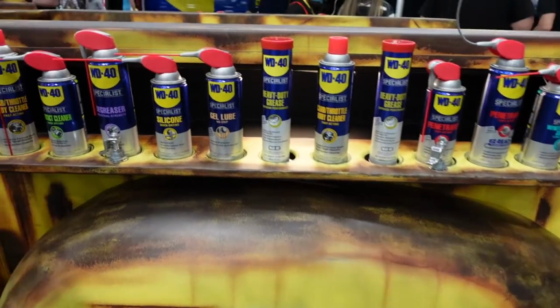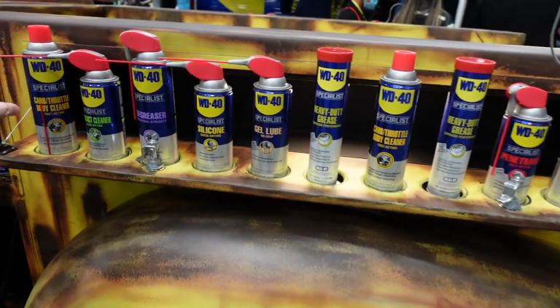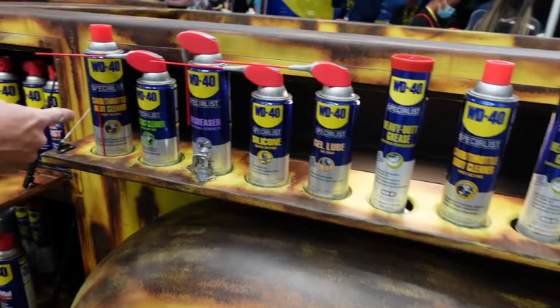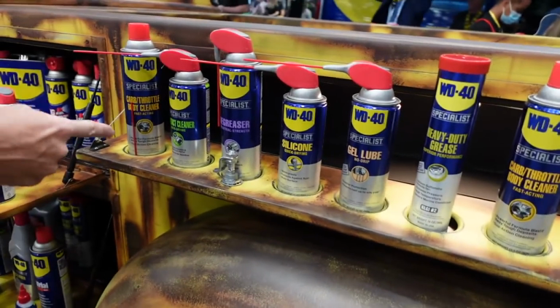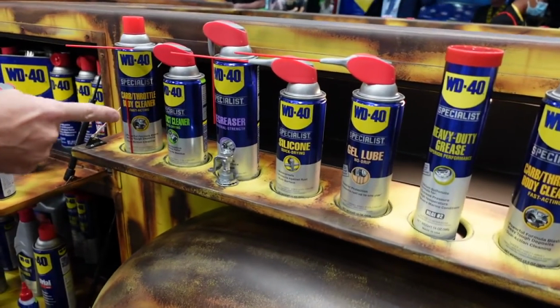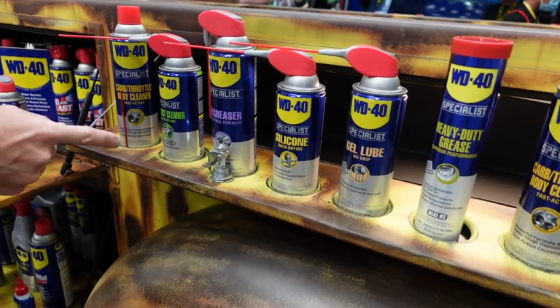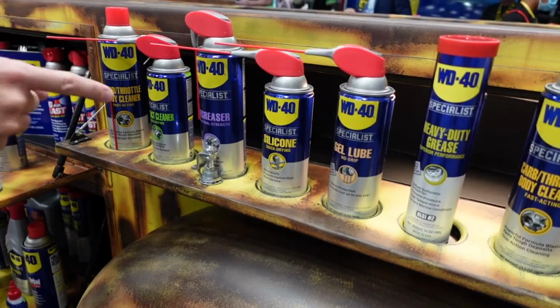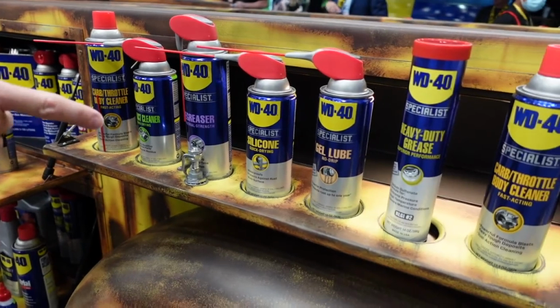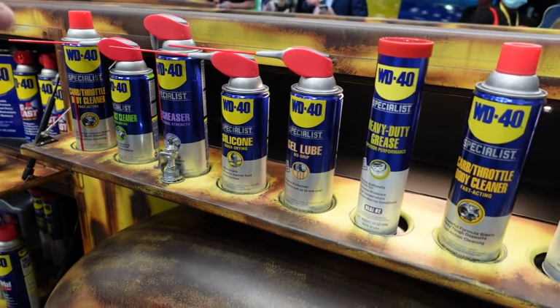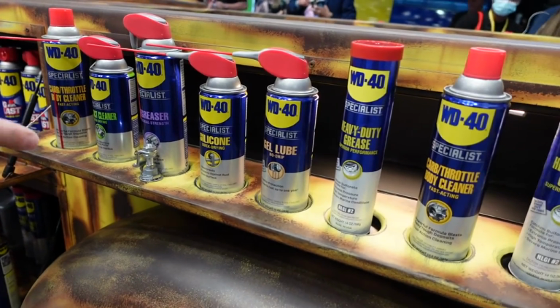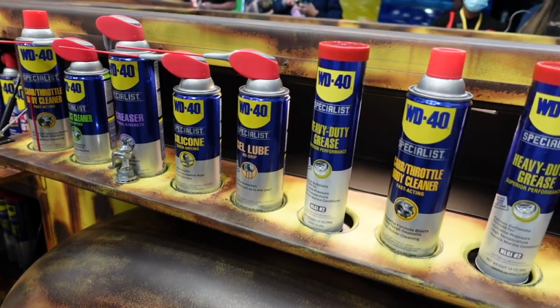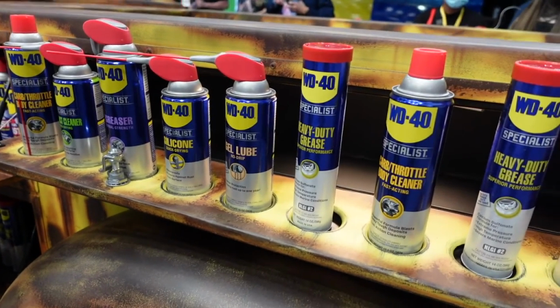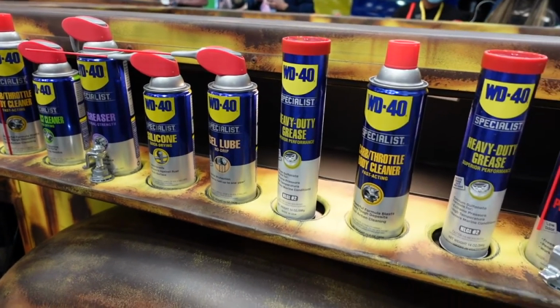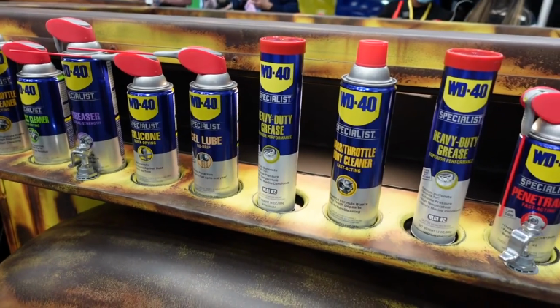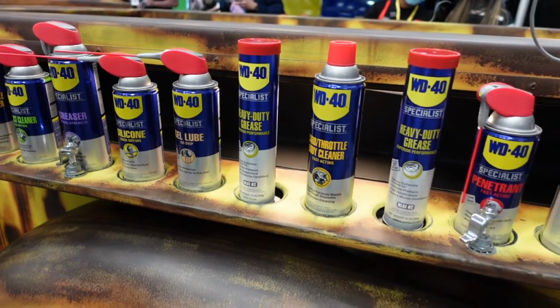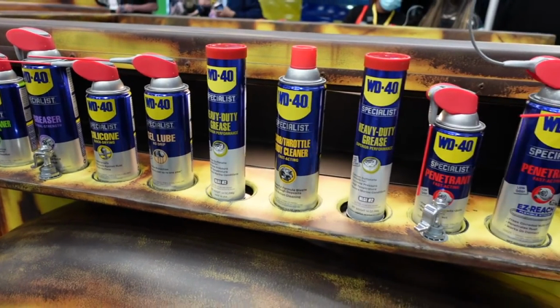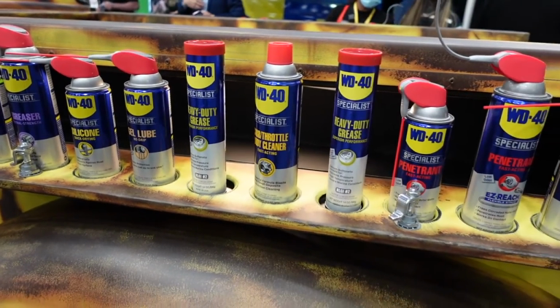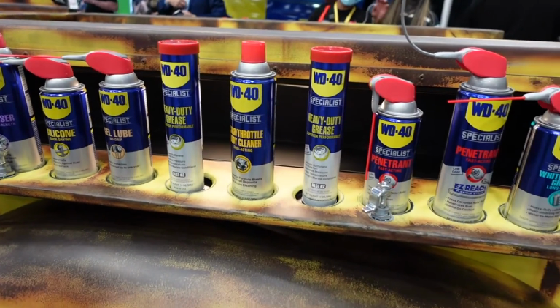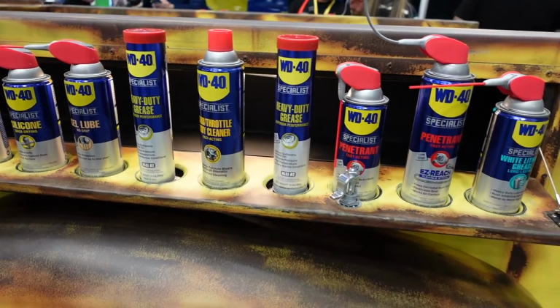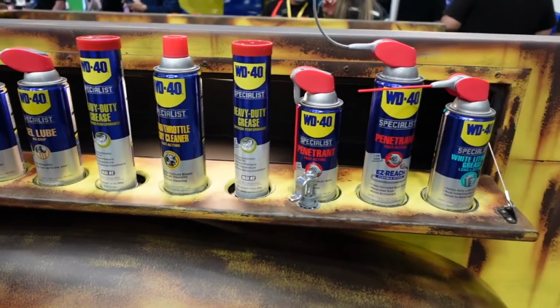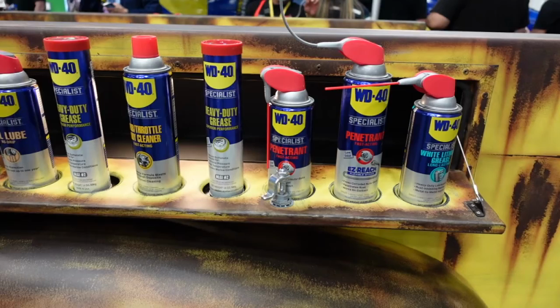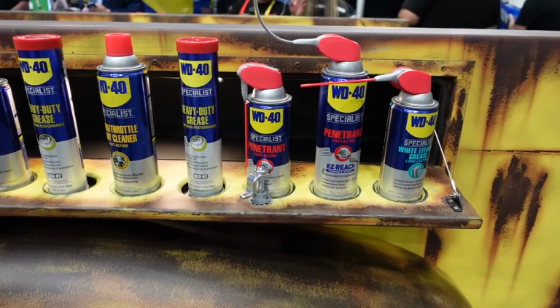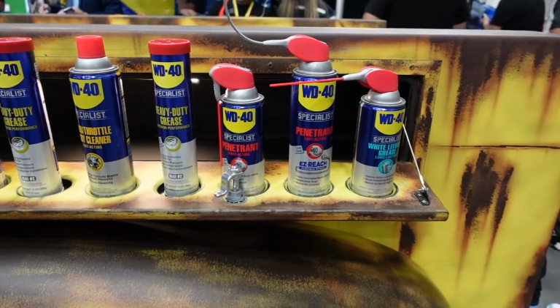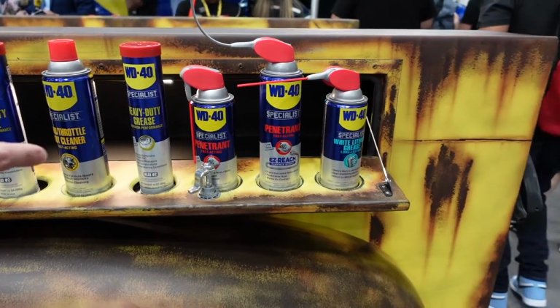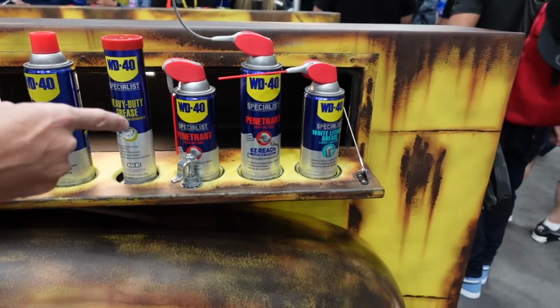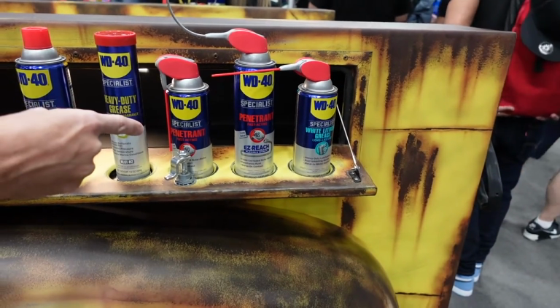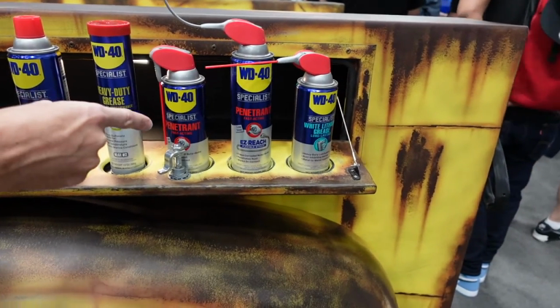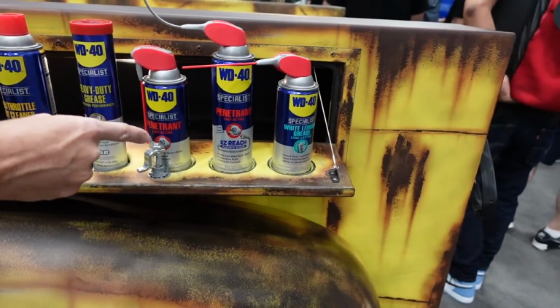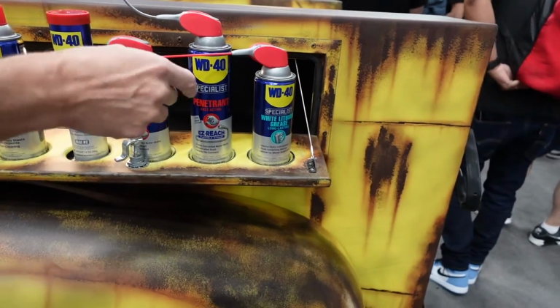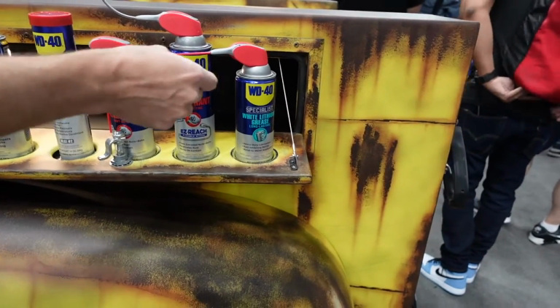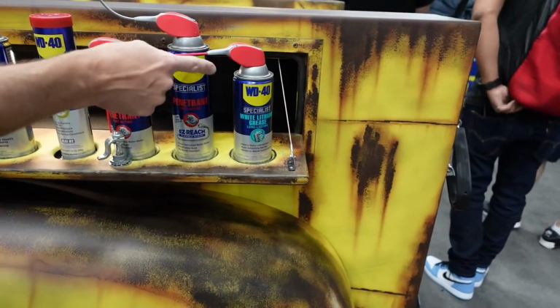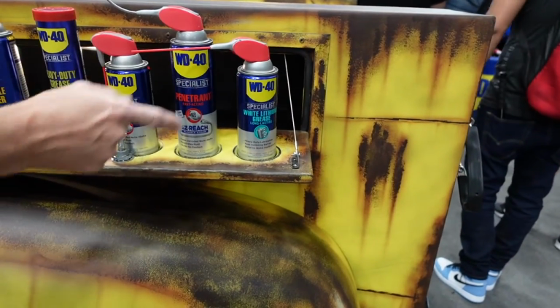So we've got carb cleaner, contact cleaner, degreaser, silicone, gel lube, heavy duty grease, carb throttle, carb cleaner again, penetrant right here, and then this looks like white lithium.